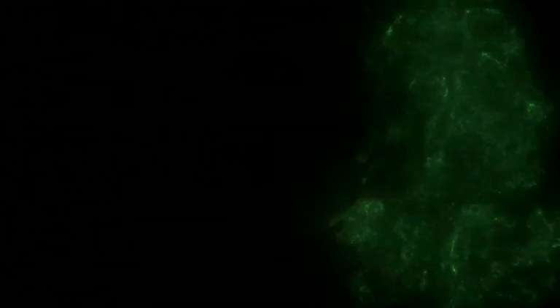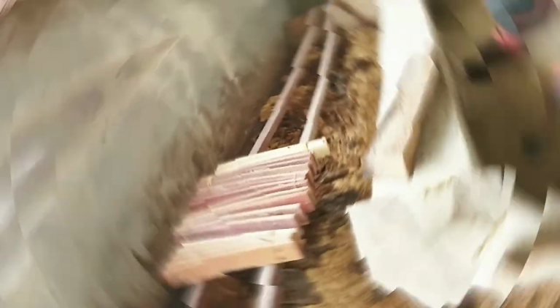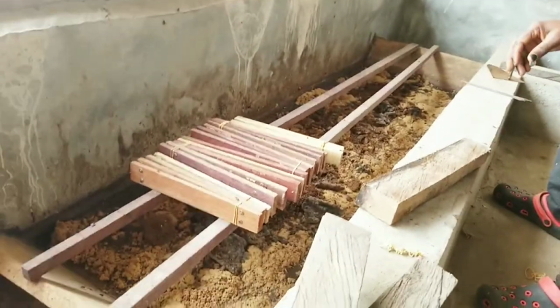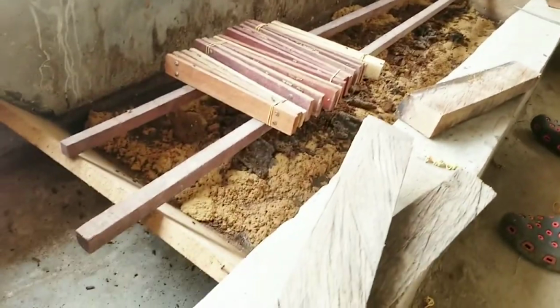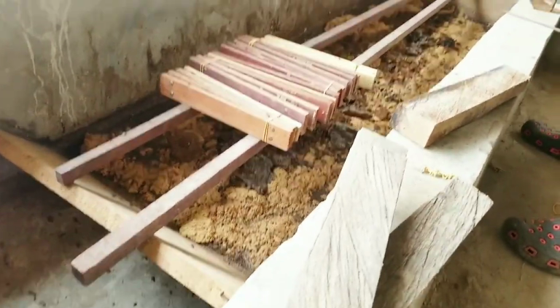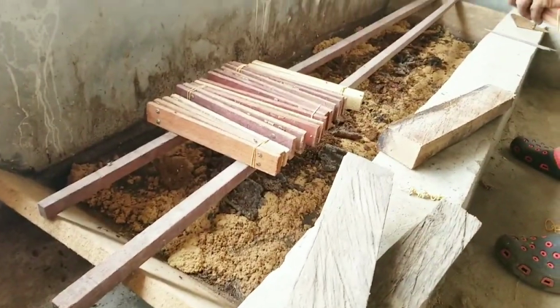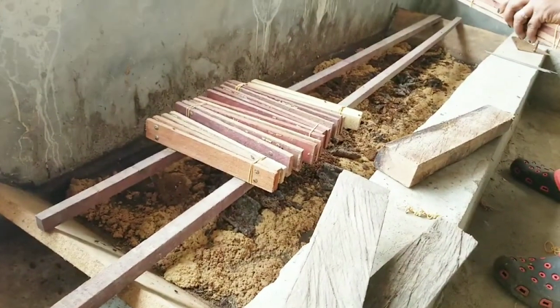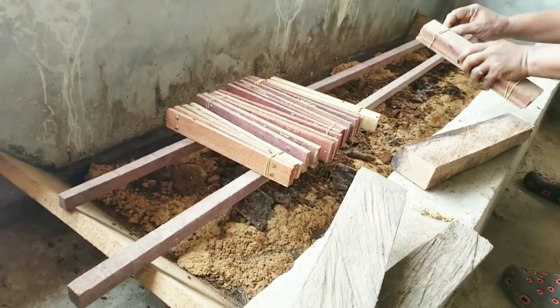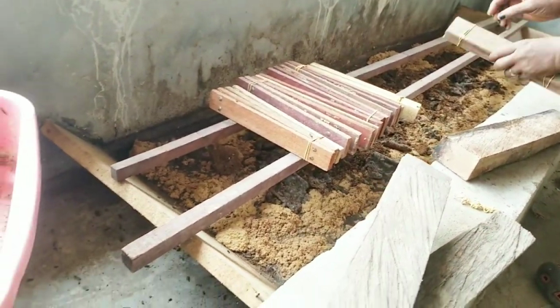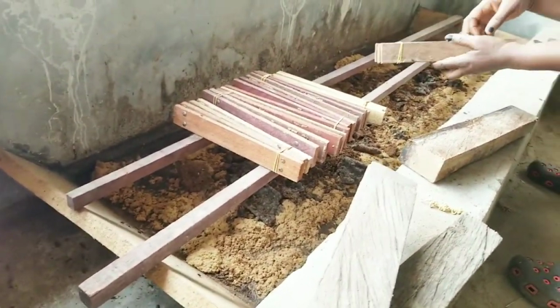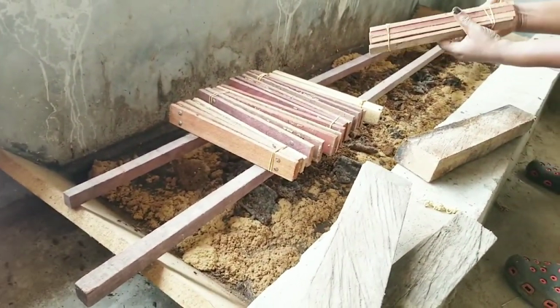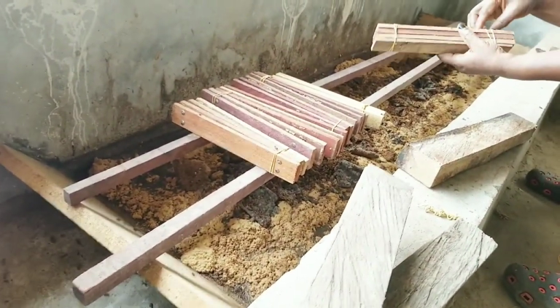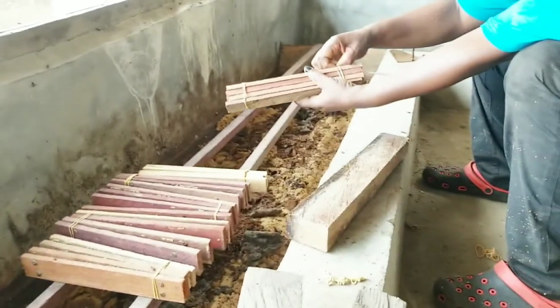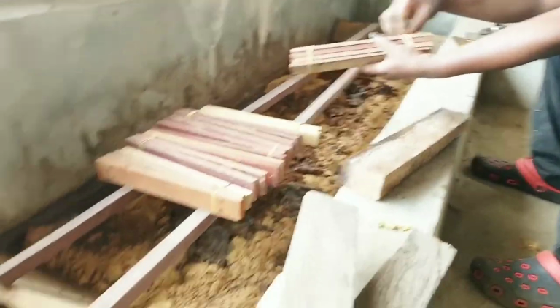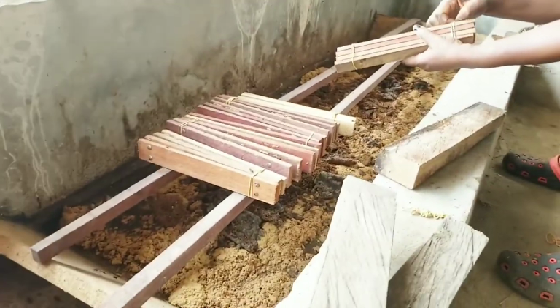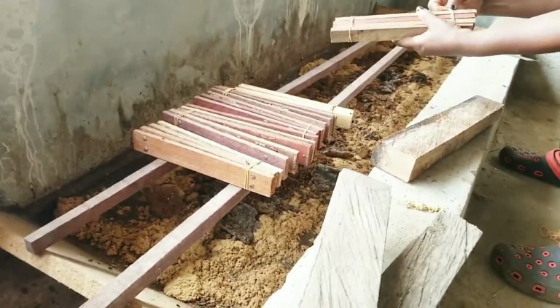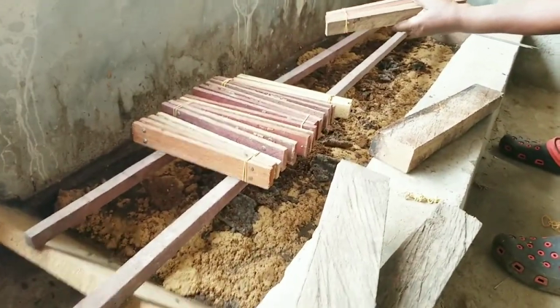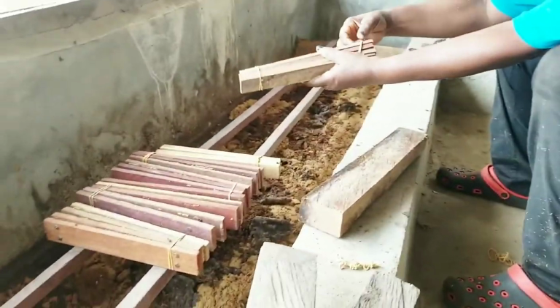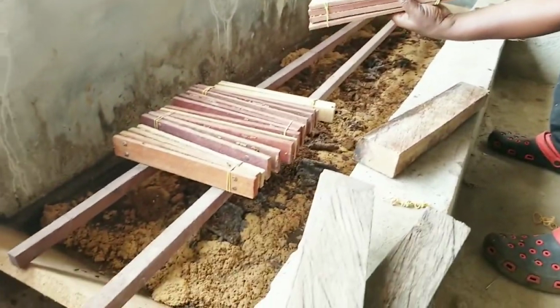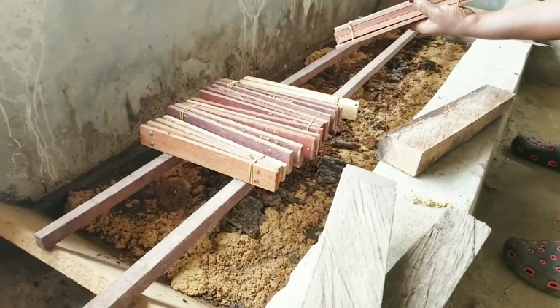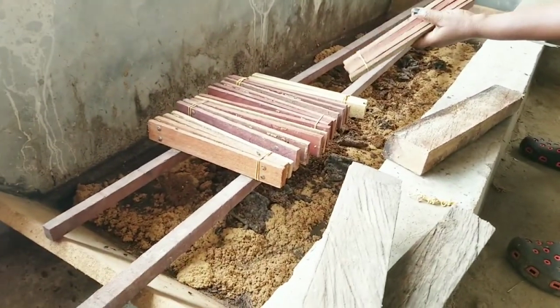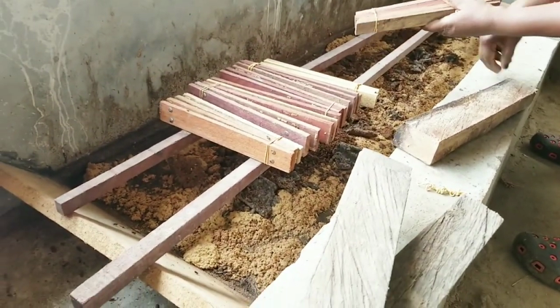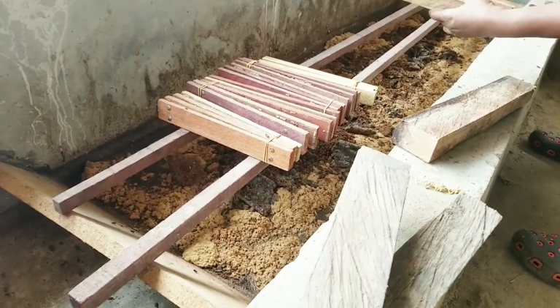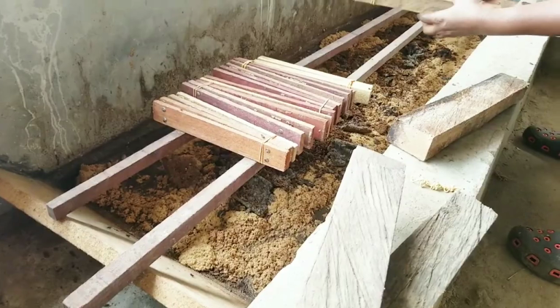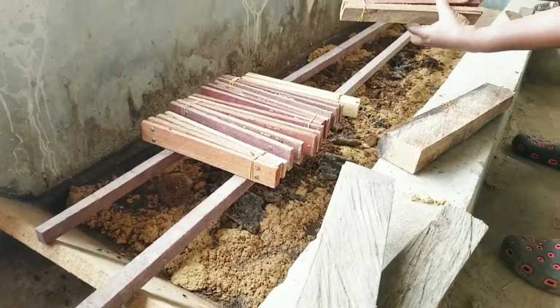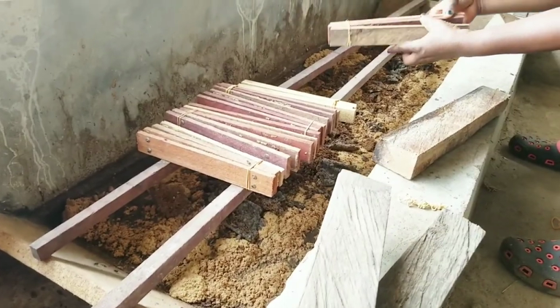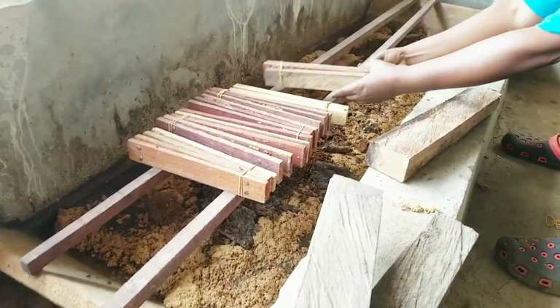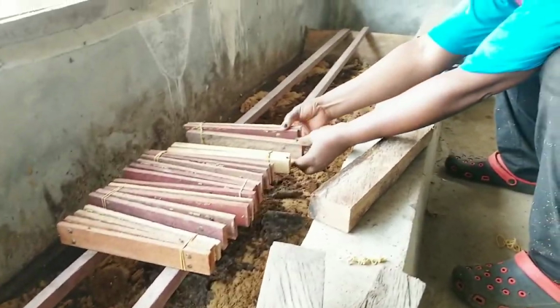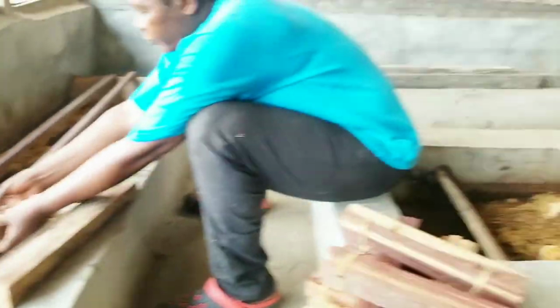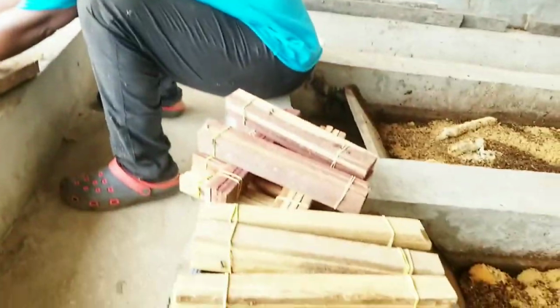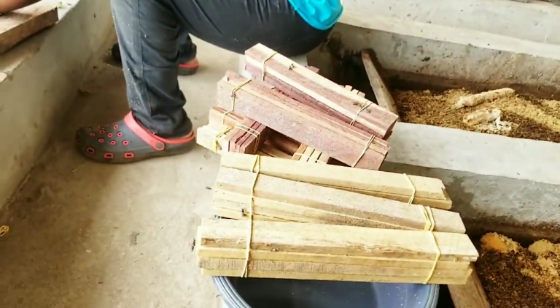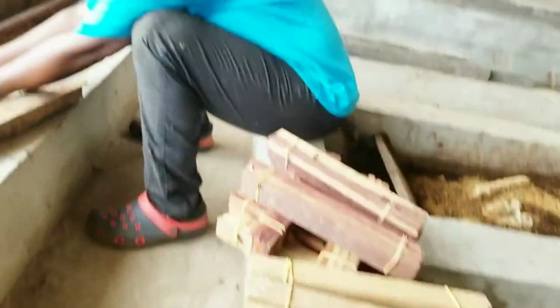Hi everyone and welcome back to my channel. I'm here in the farm with my mom and today I'm going to teach you how to make the attractants of the black soldier fly, especially for the female.